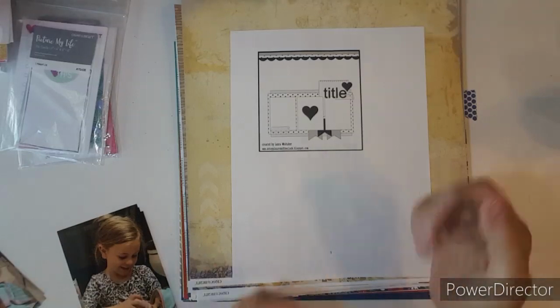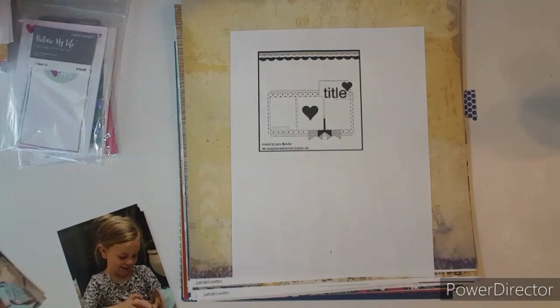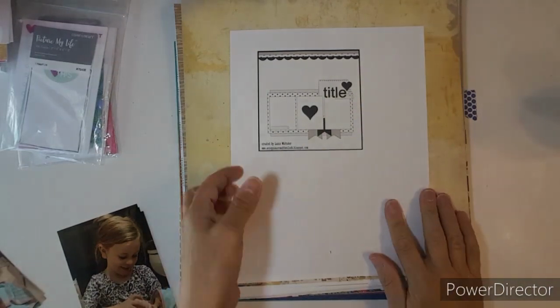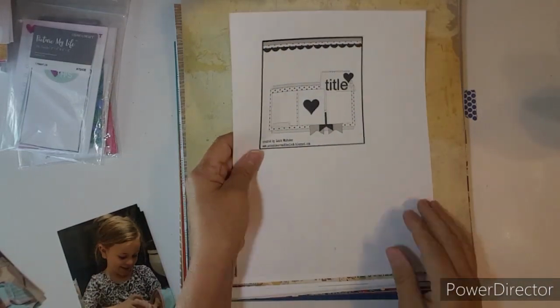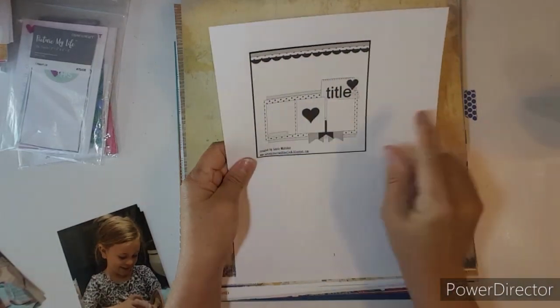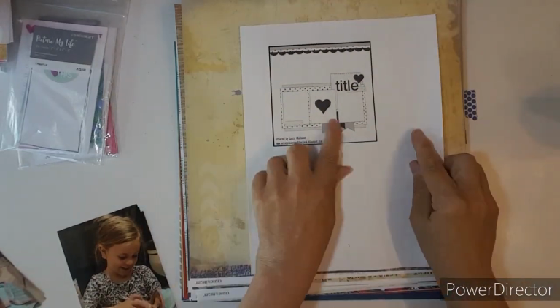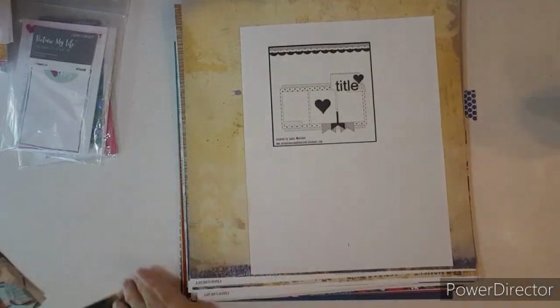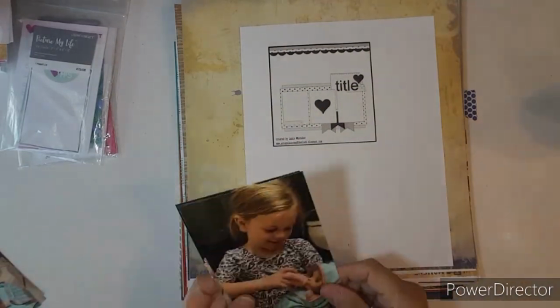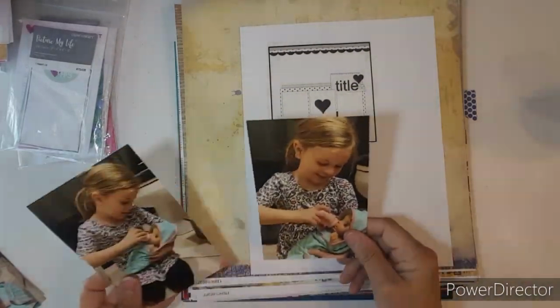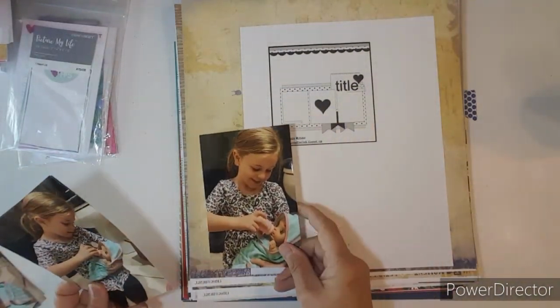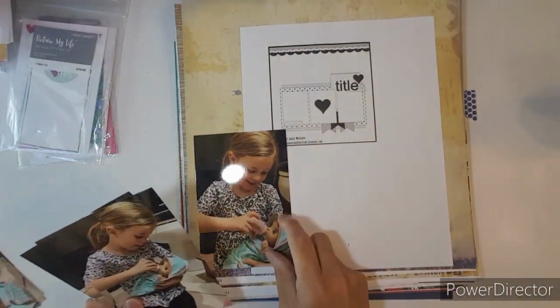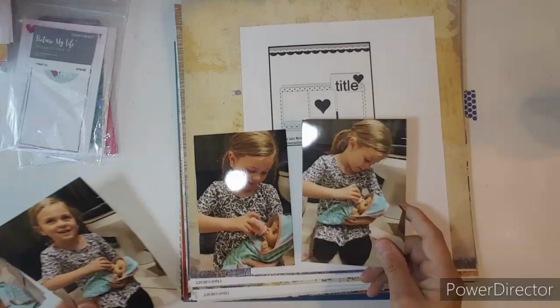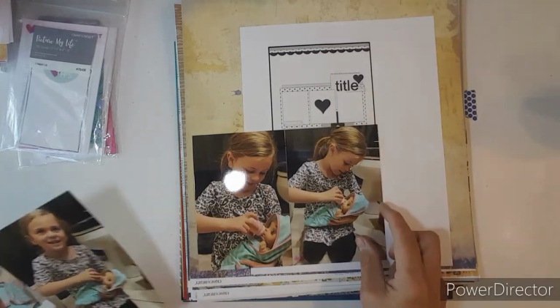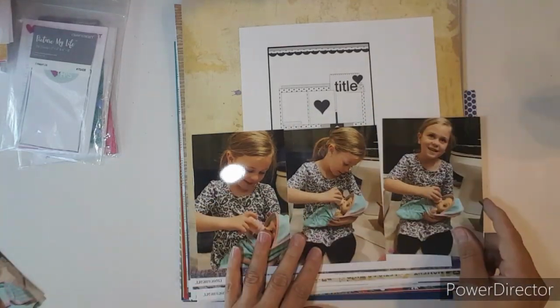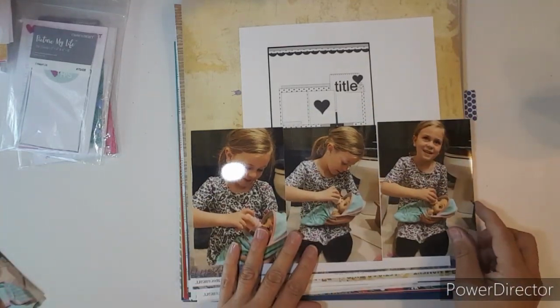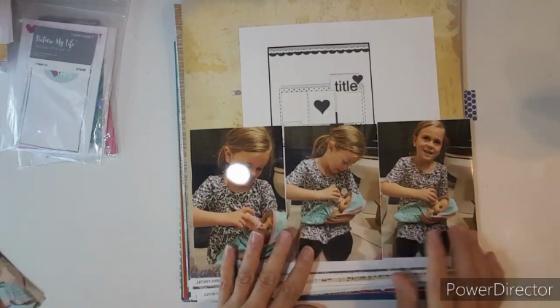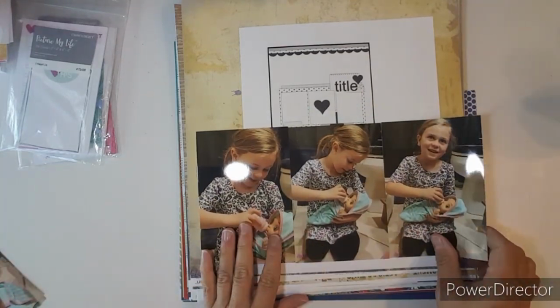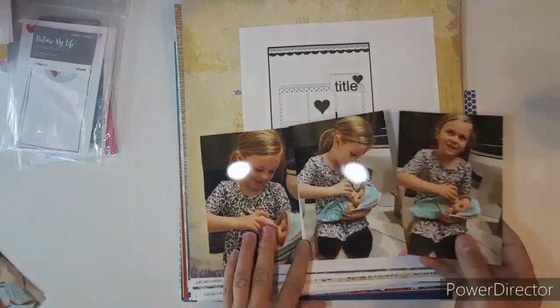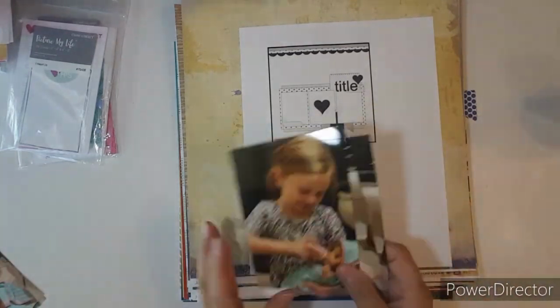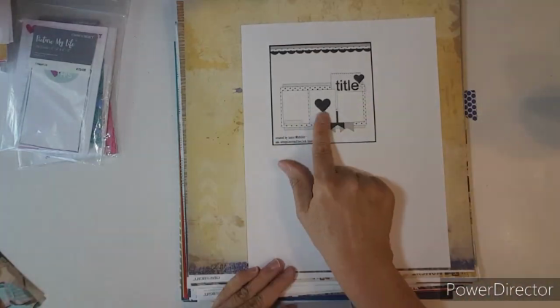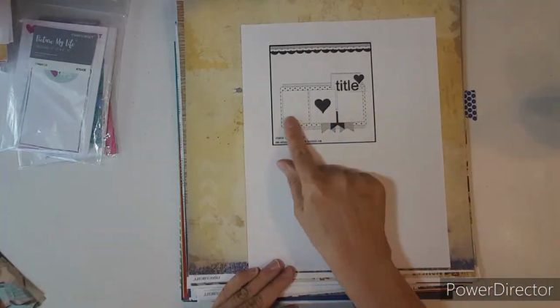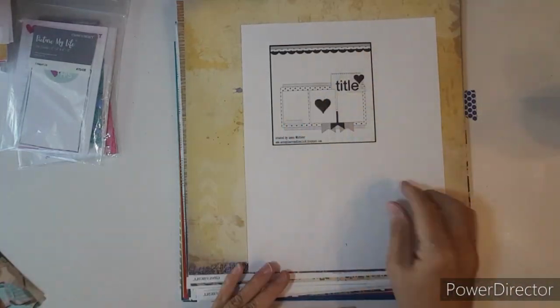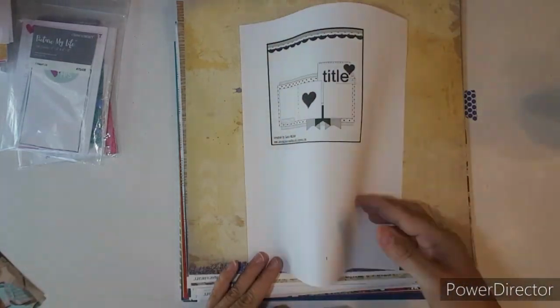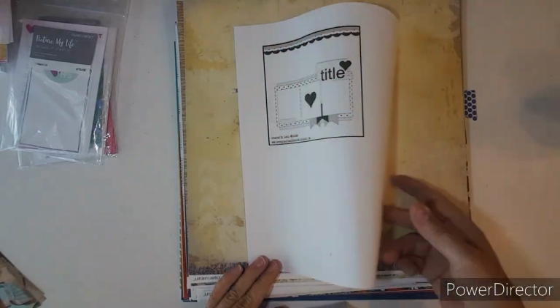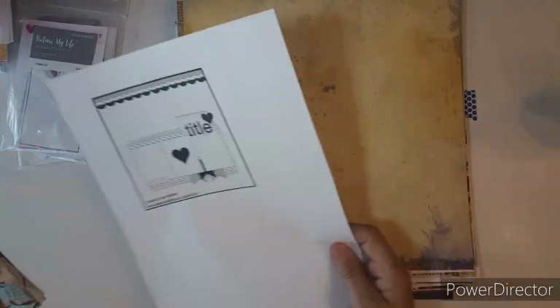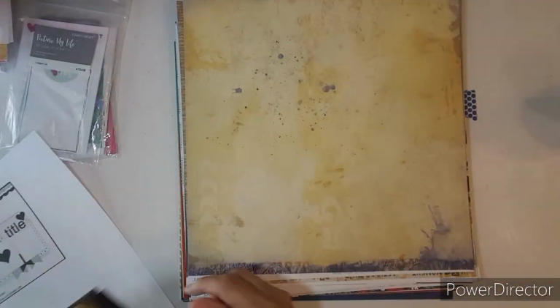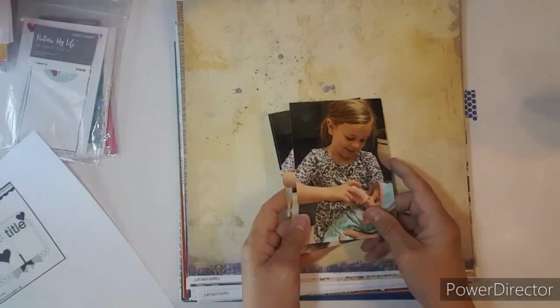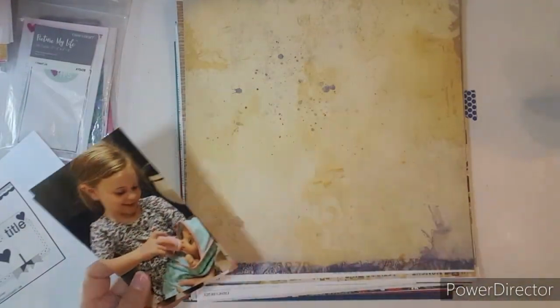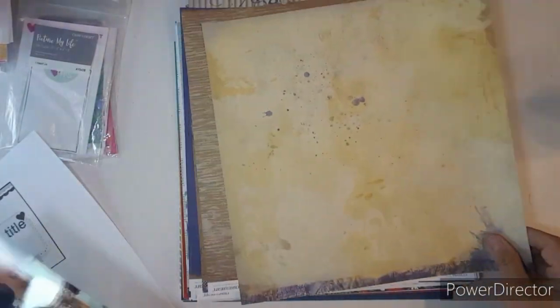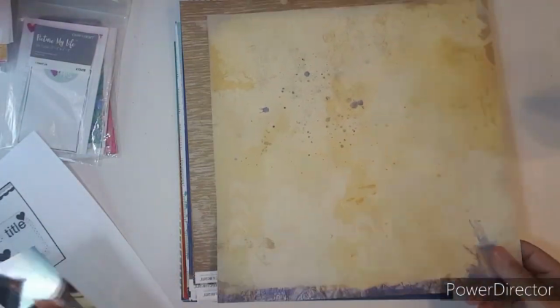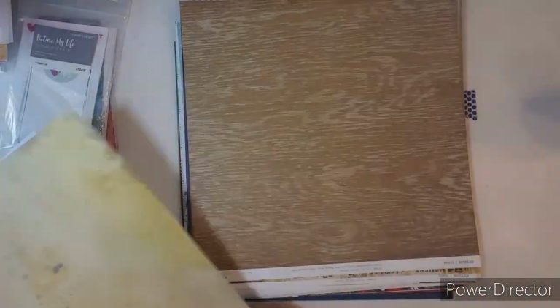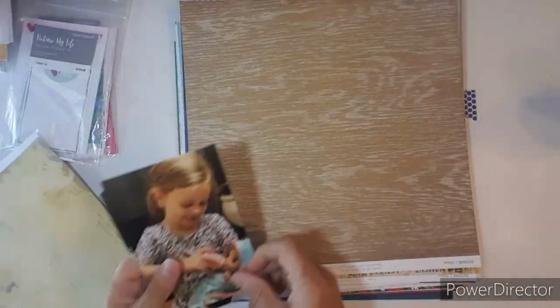Good morning, everybody. This is Kathy, and we are here to put a page kit together. This is Briley, and she just got done giving her baby a bath and wrapped her baby up in a blanket.